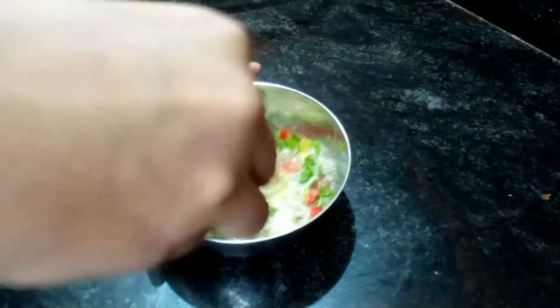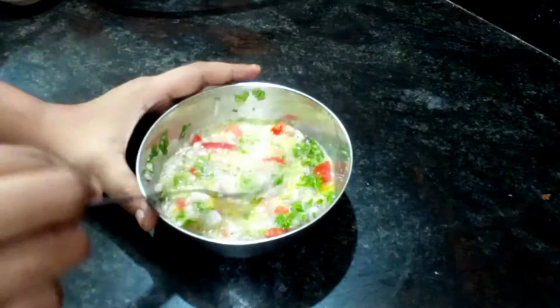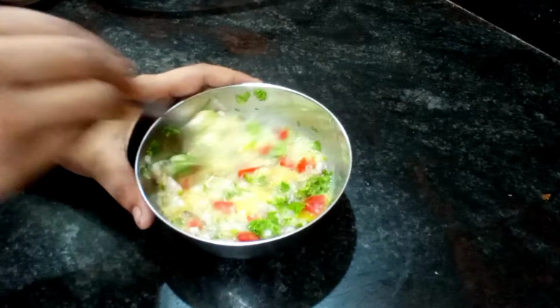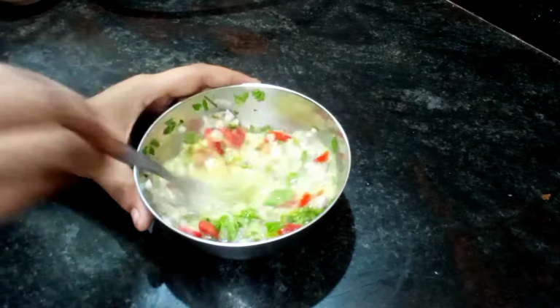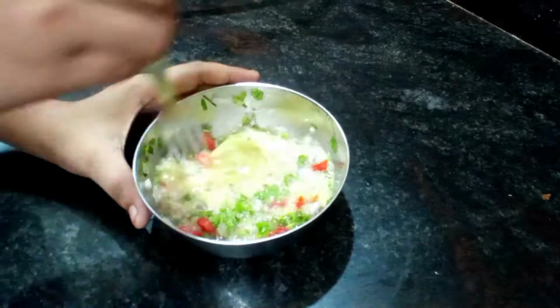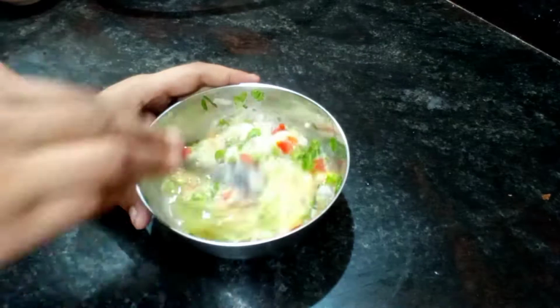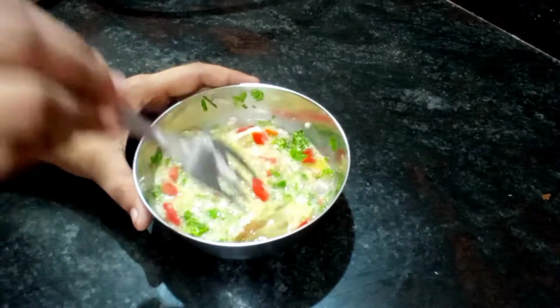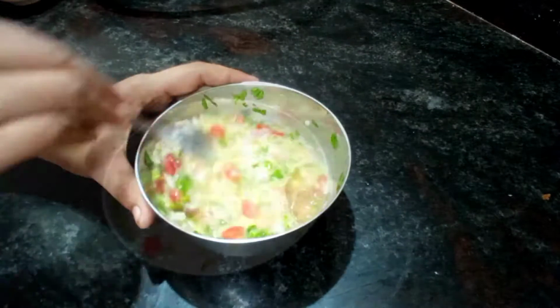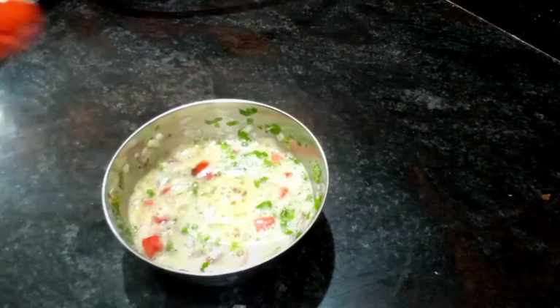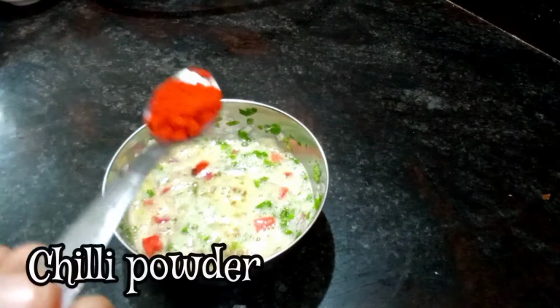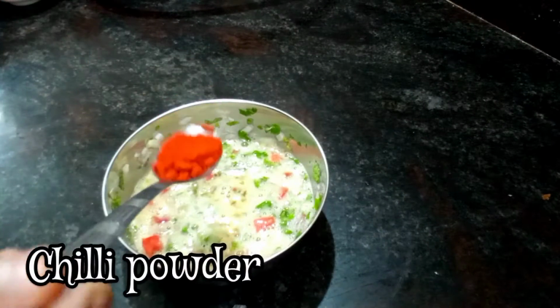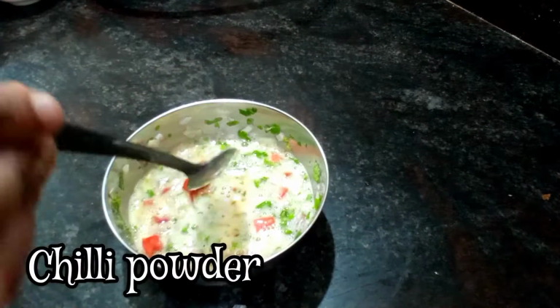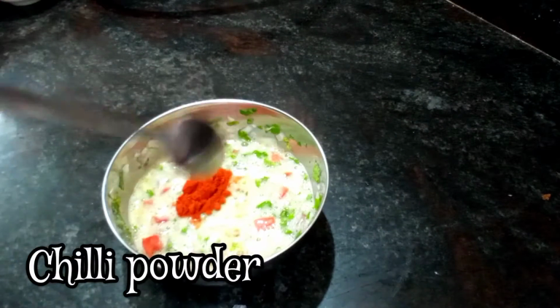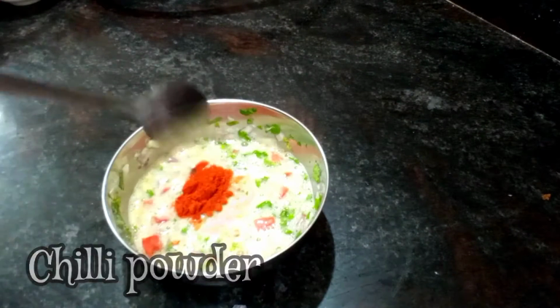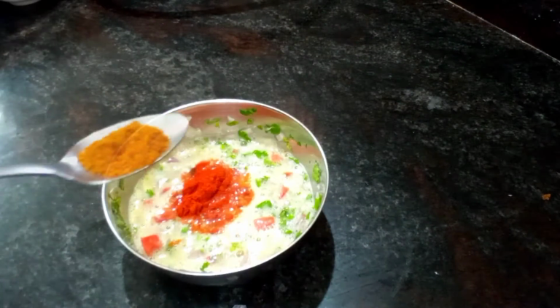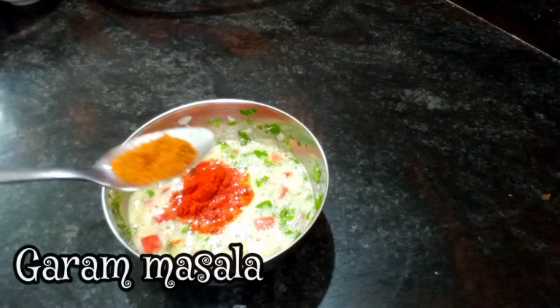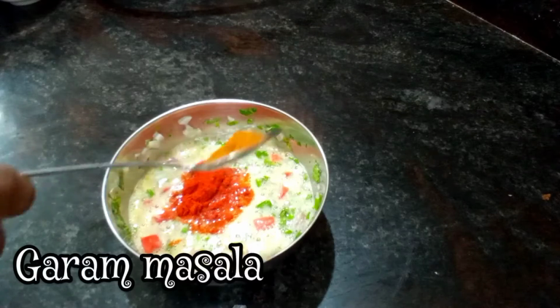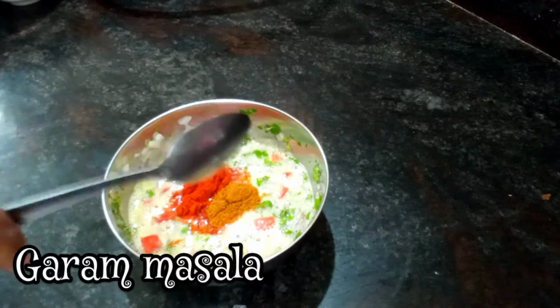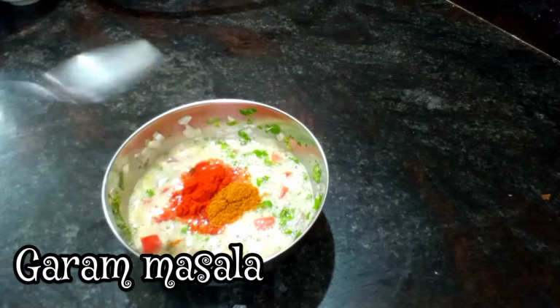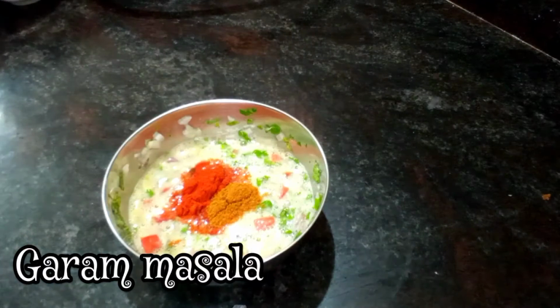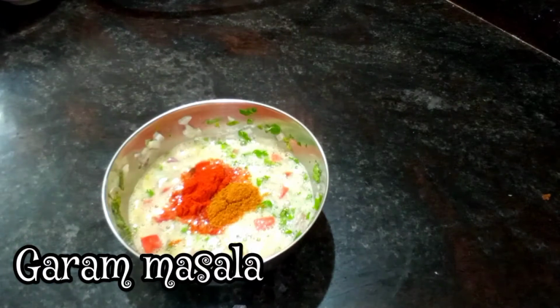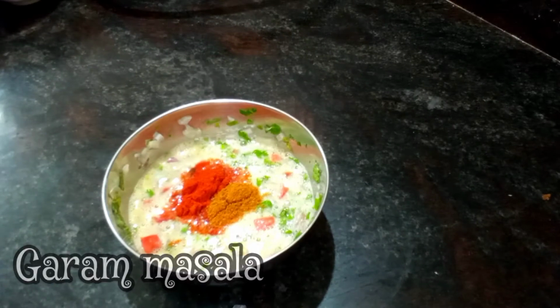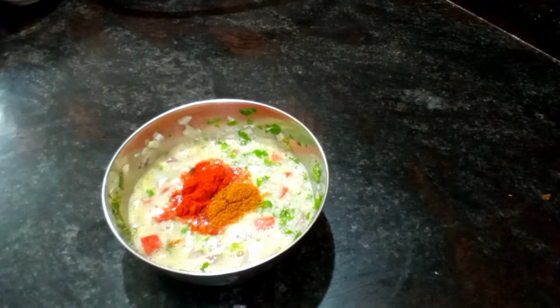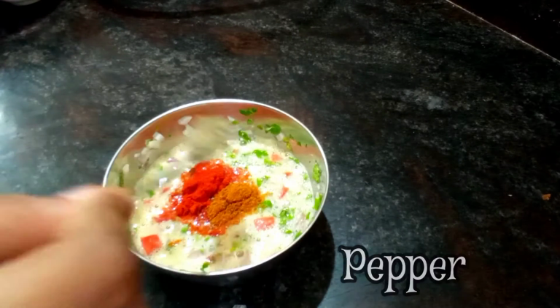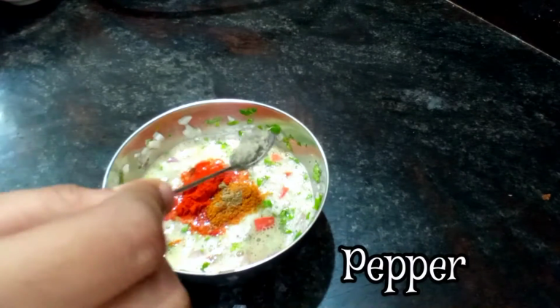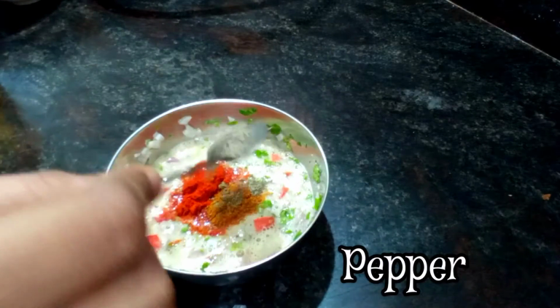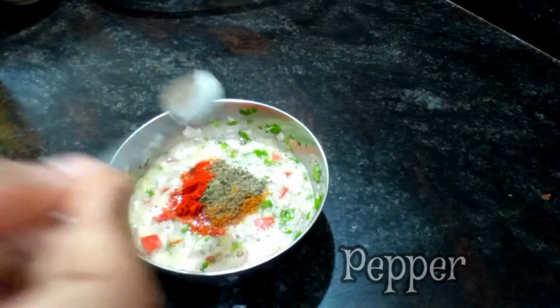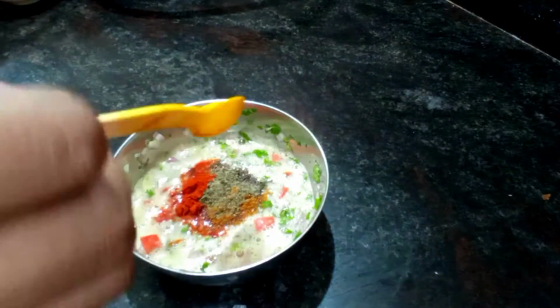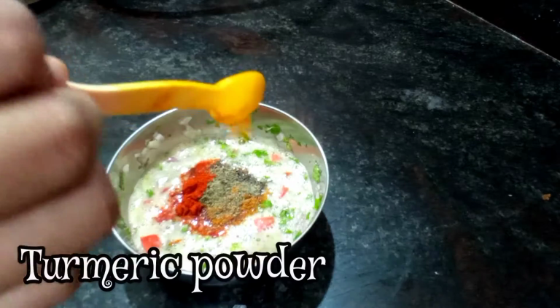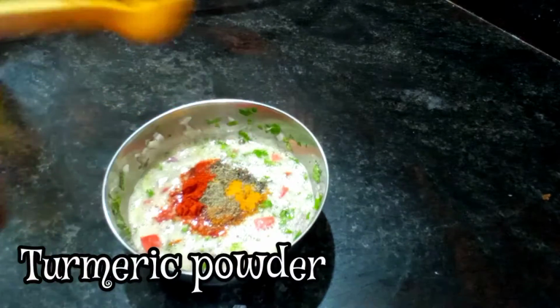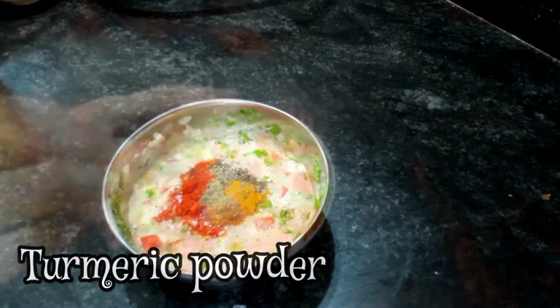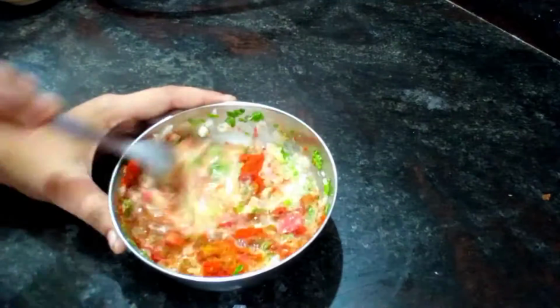Now mix it well. In the oven, add some red chili, add some garam masala, add some black pepper, add some turmeric powder.